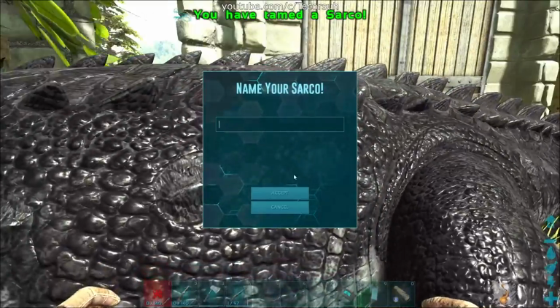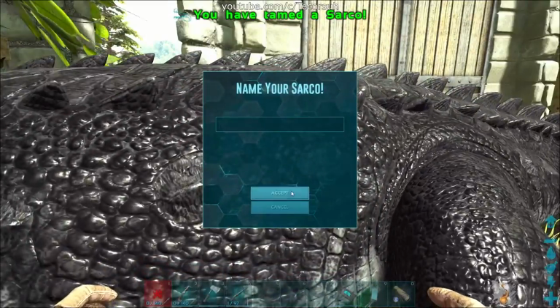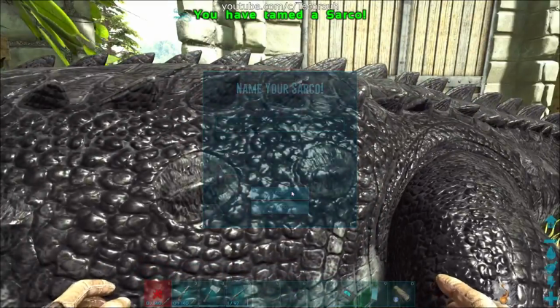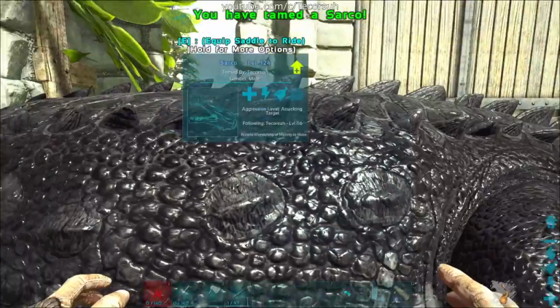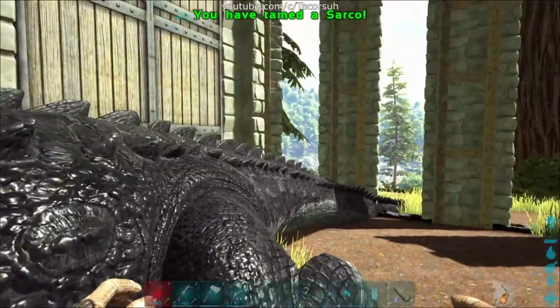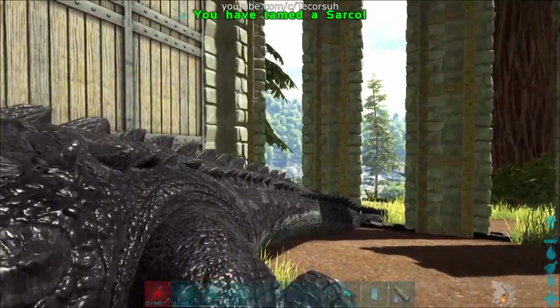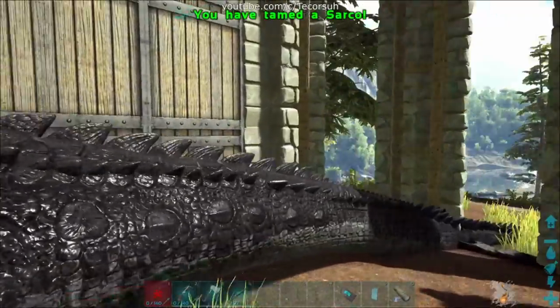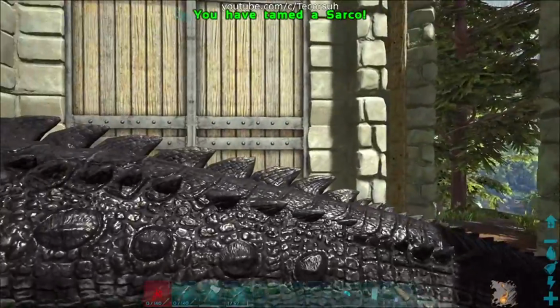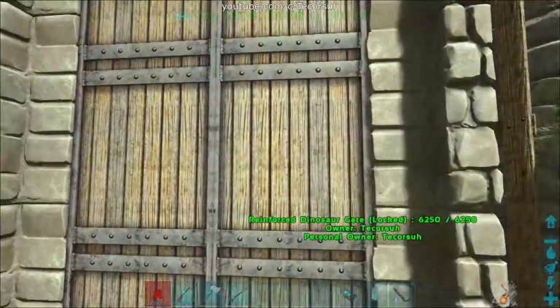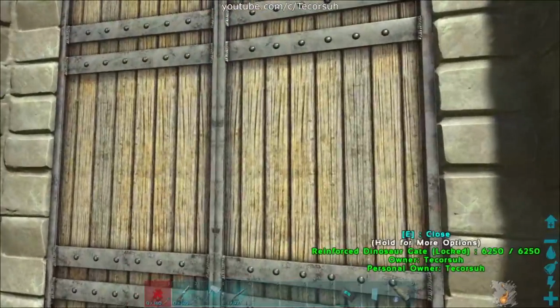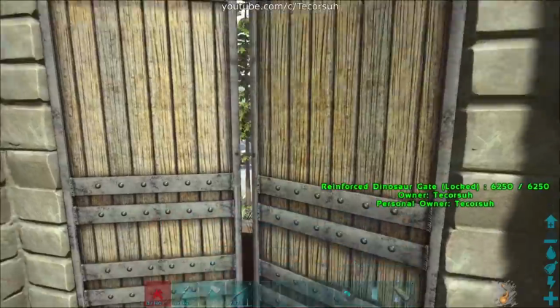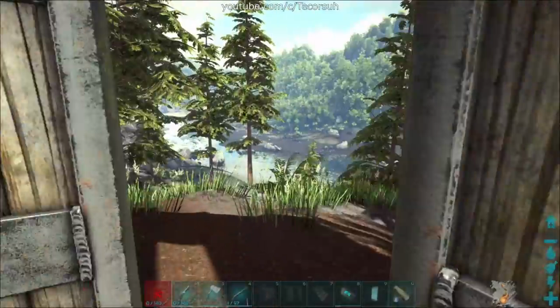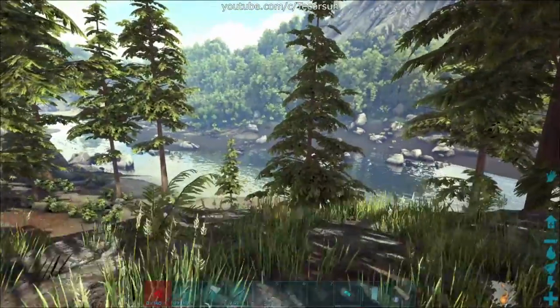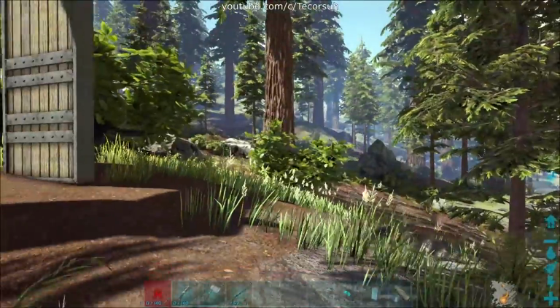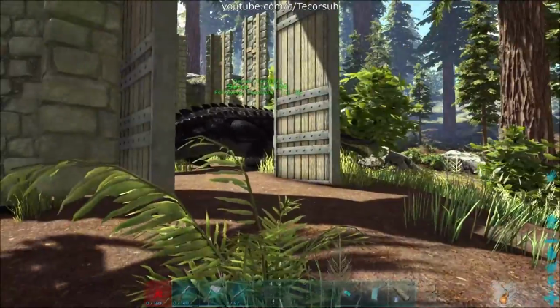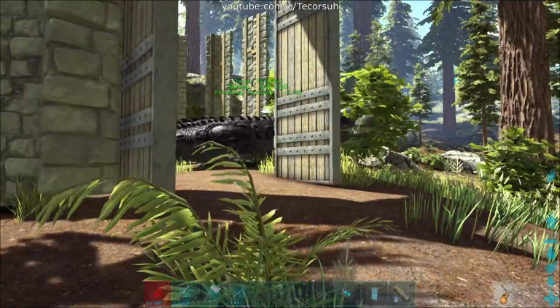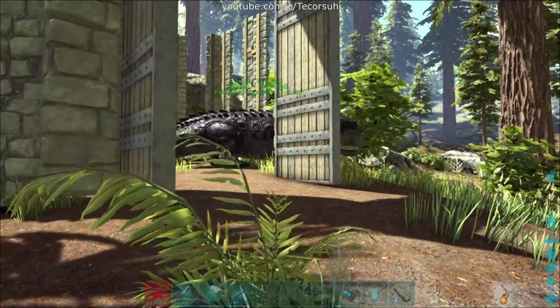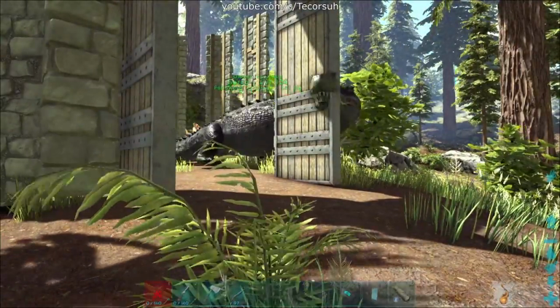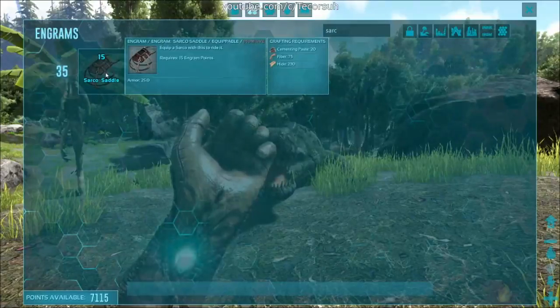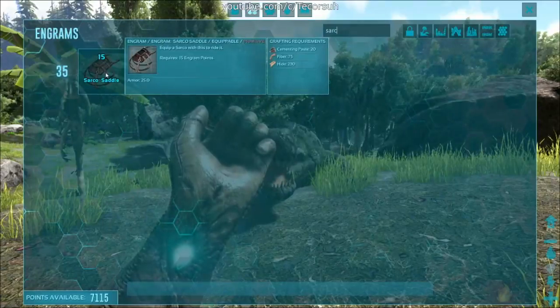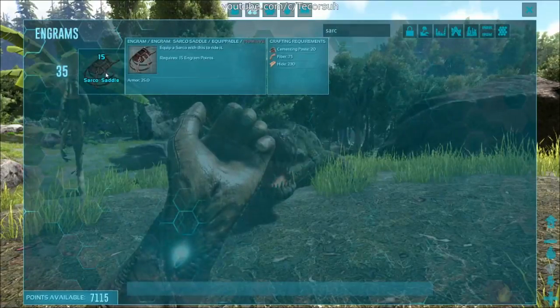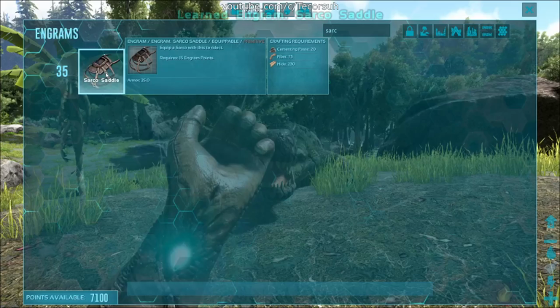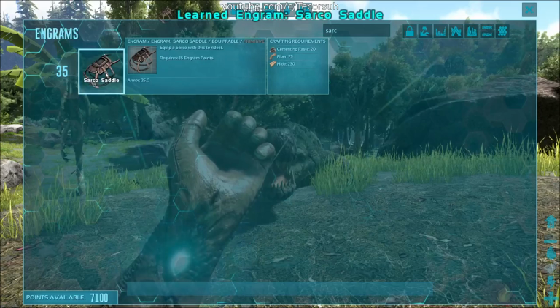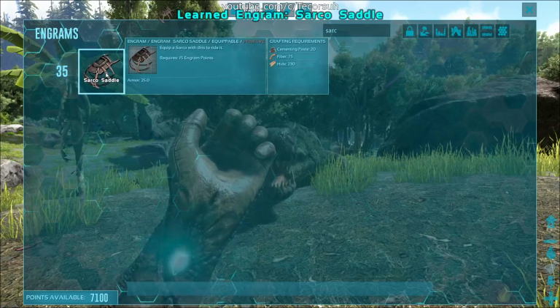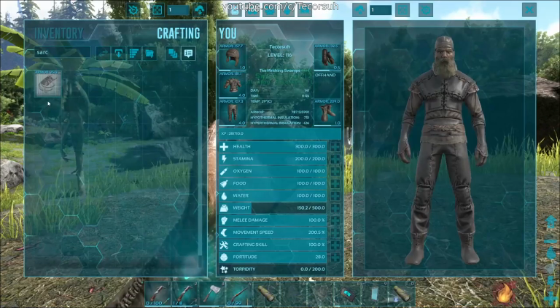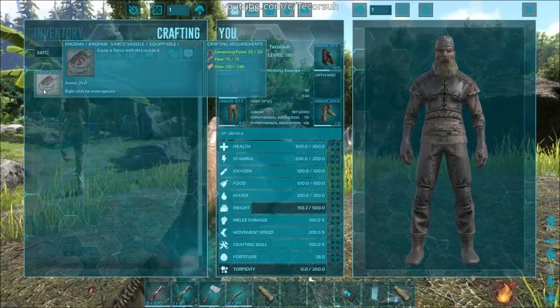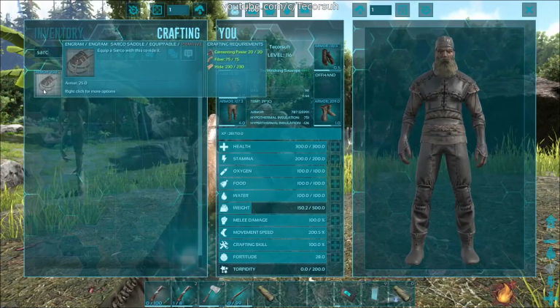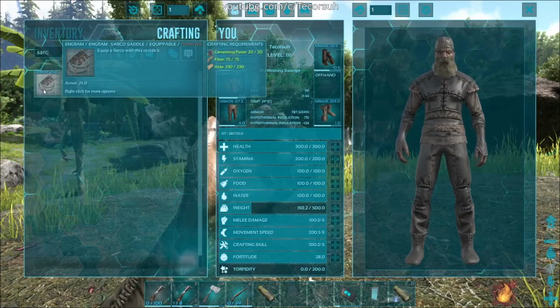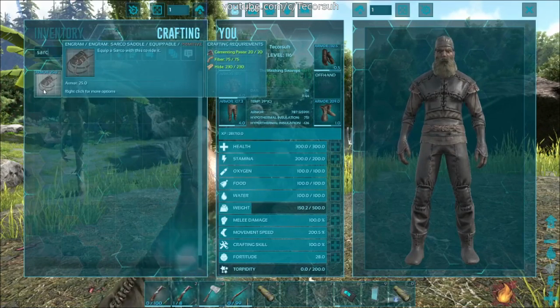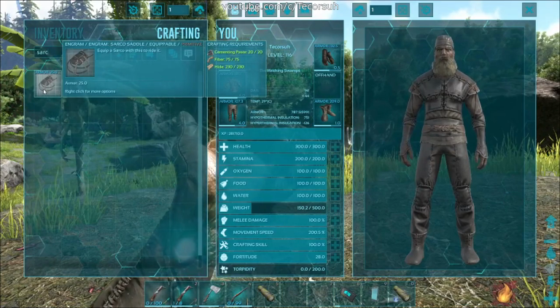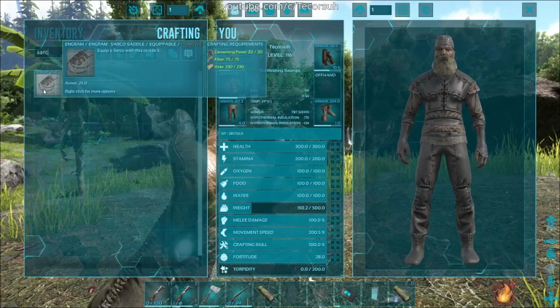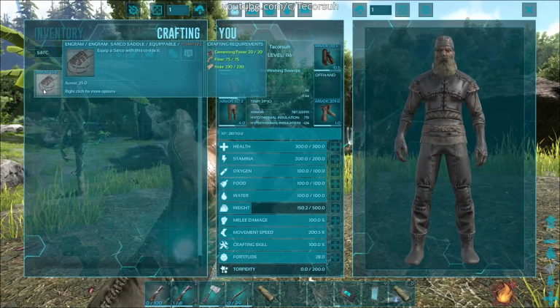If this video was helpful, make sure you like and share it — your support really helps out the channel. Now for the neat facts I promised earlier. The Sarkosuchus saddle engram can be learned at level 35 and can be crafted in your inventory with hide, fiber, and cementing paste.